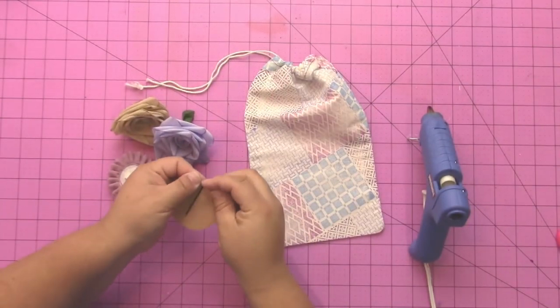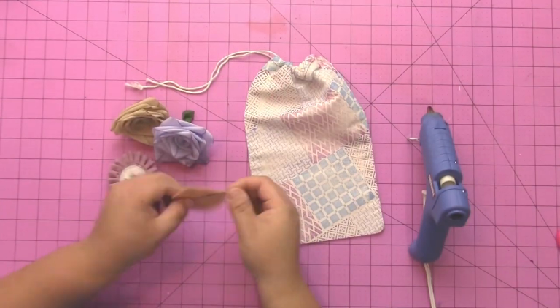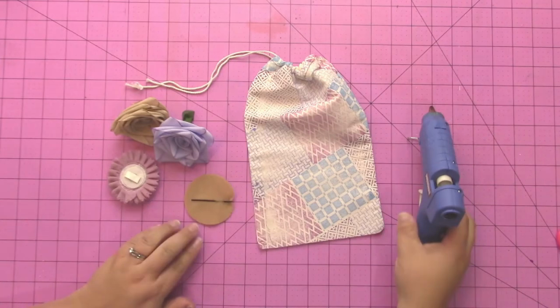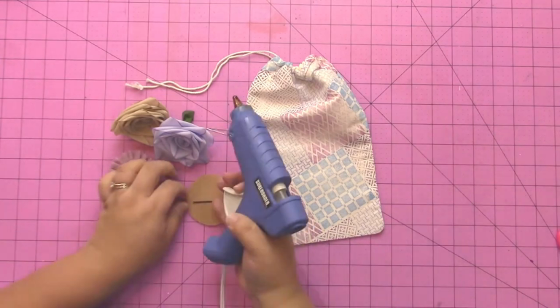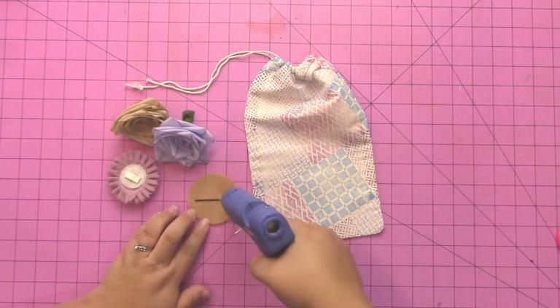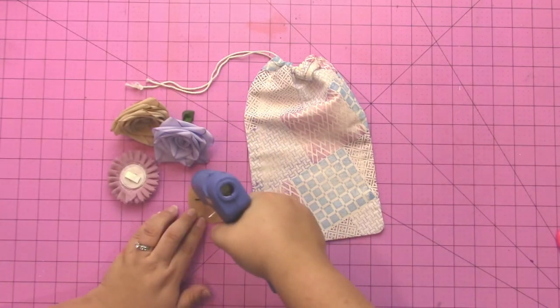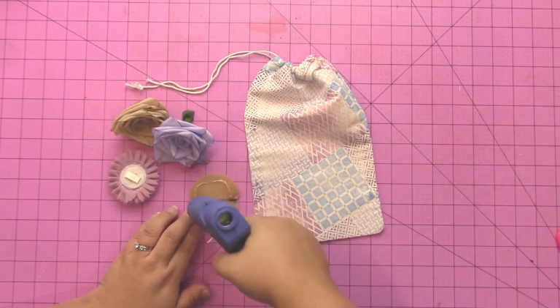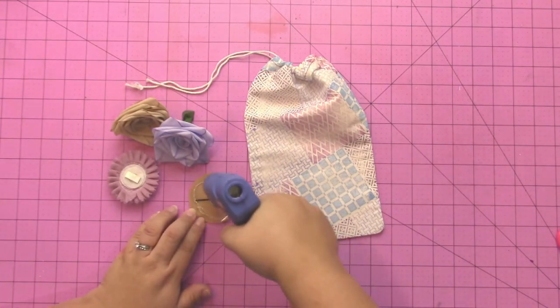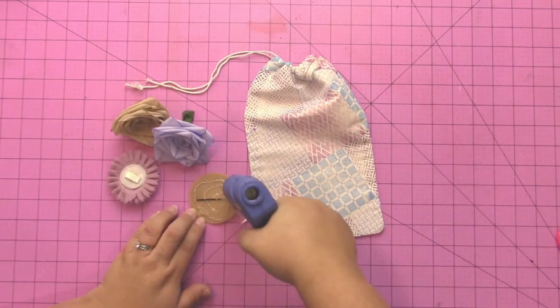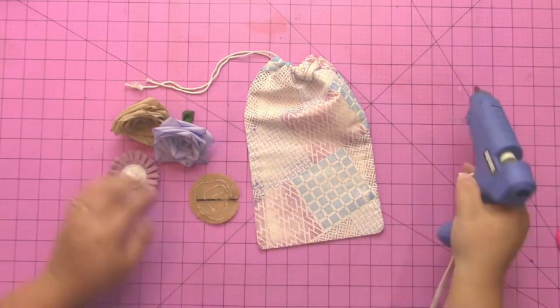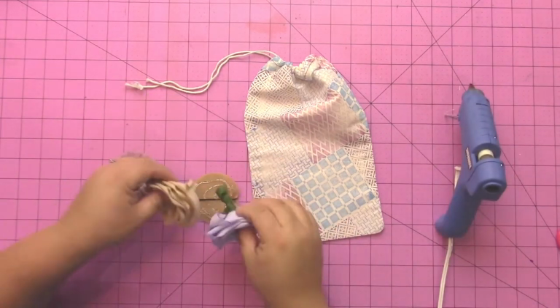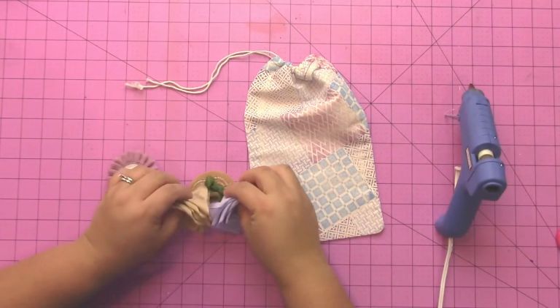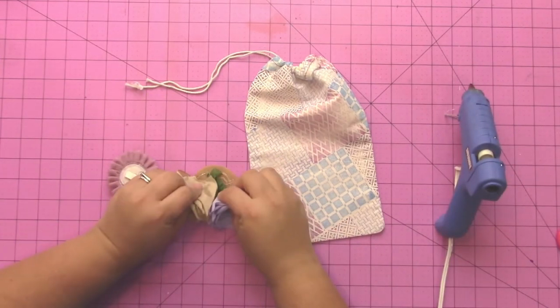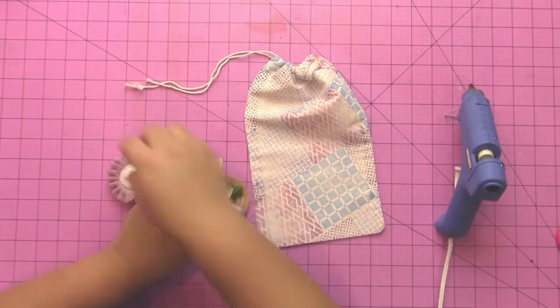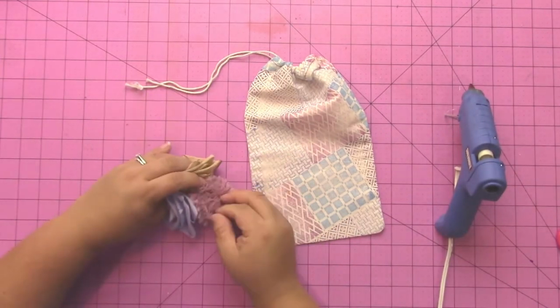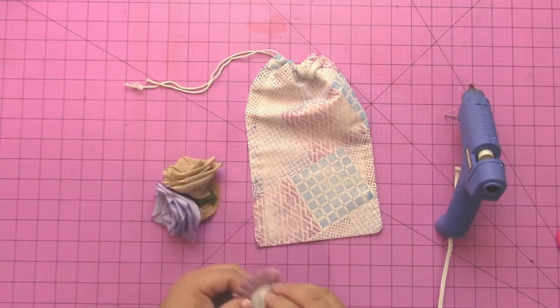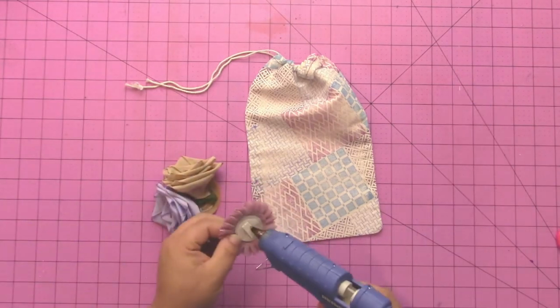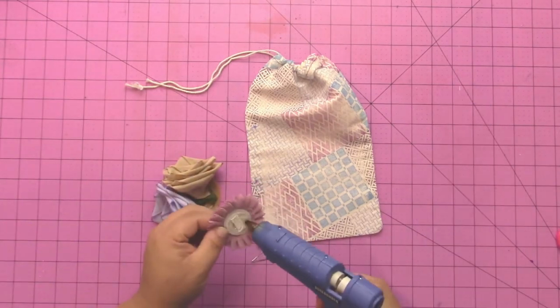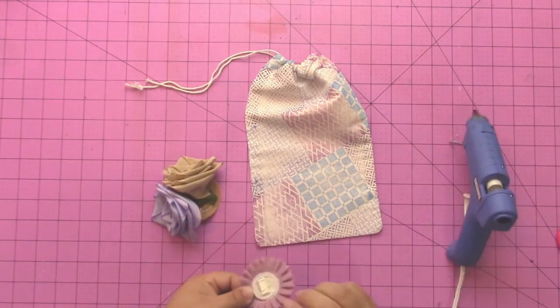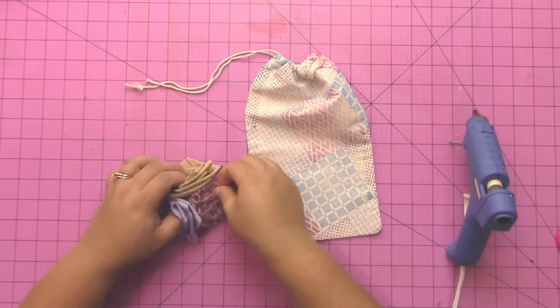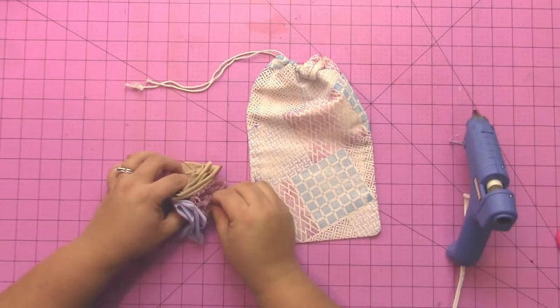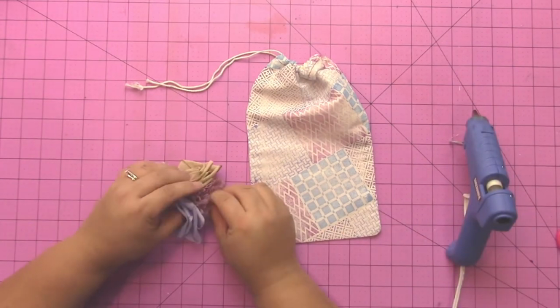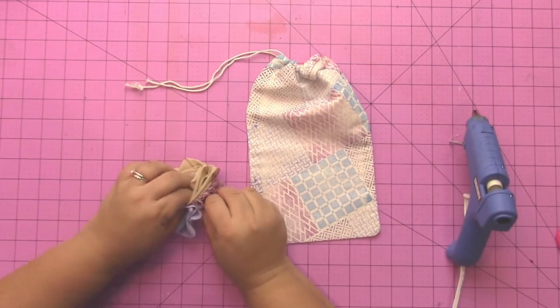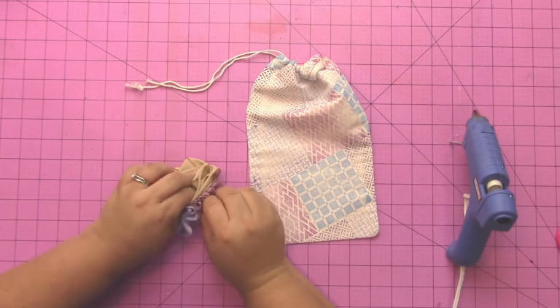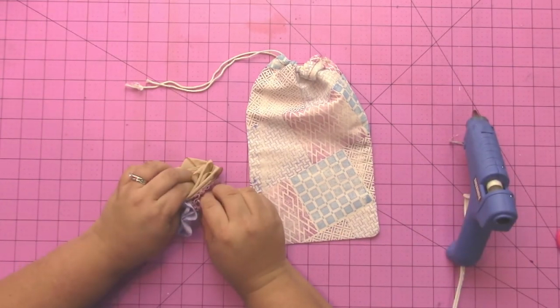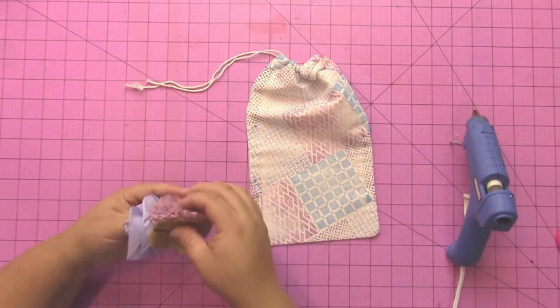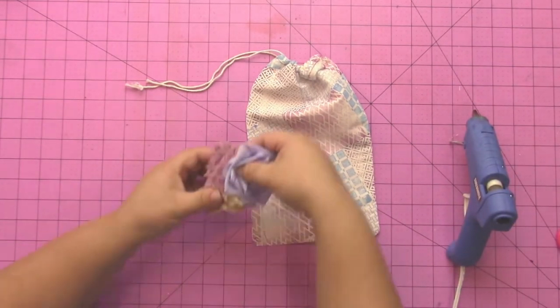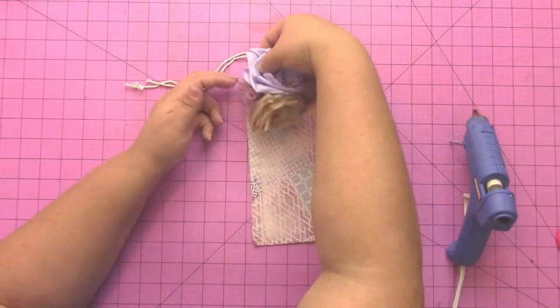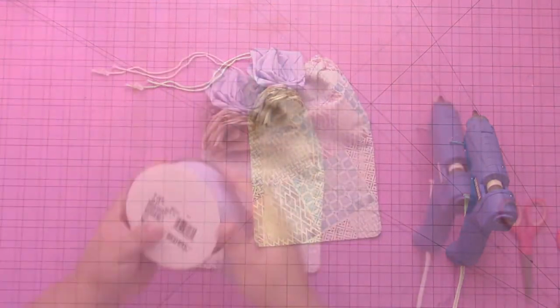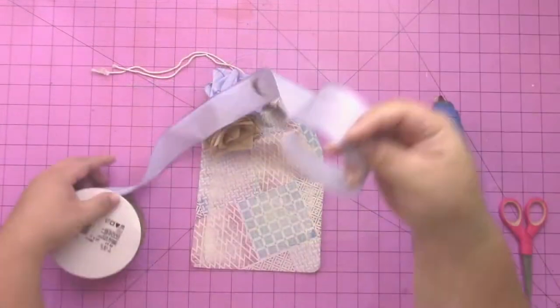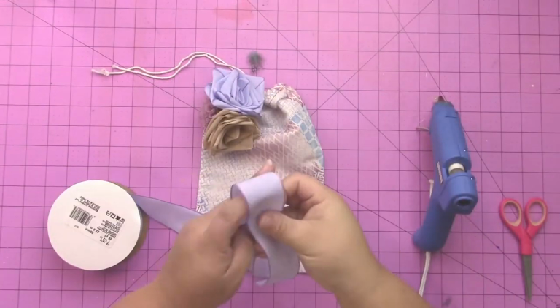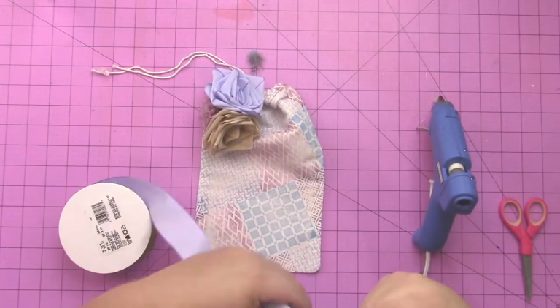Next I created this fun flower clip to go on the bag. I put a bobby pin on a felt circle, put a bunch of hot glue on there, and then added my flower. I had two roses made using that rose tutorial as well as a store-bought flower.